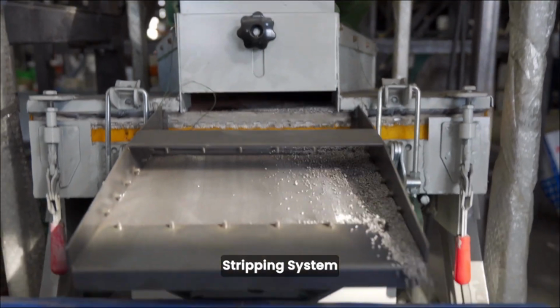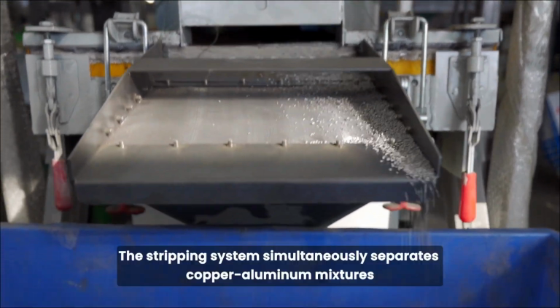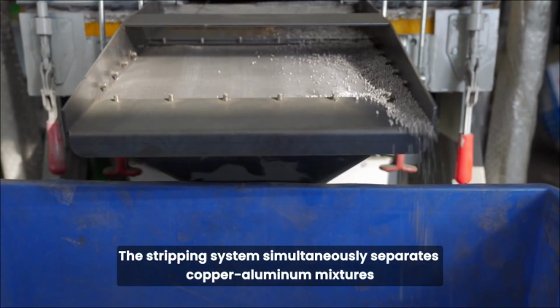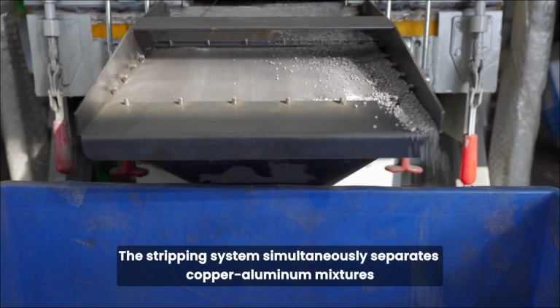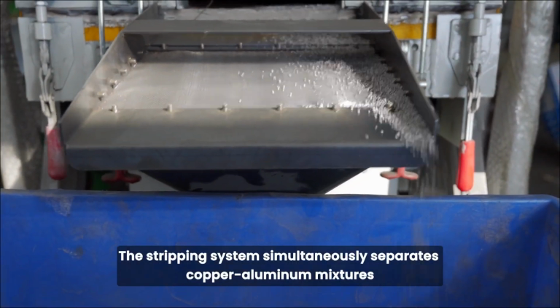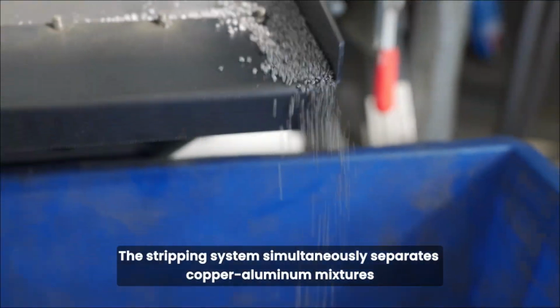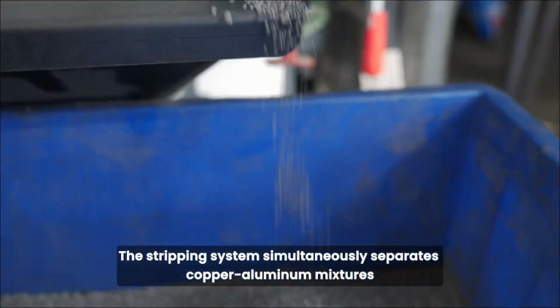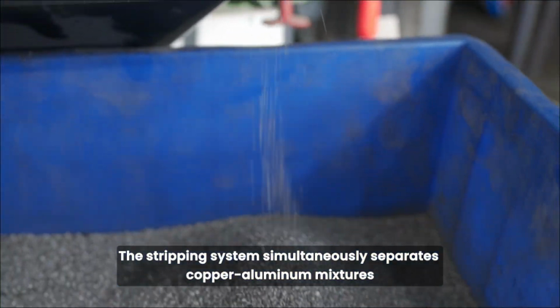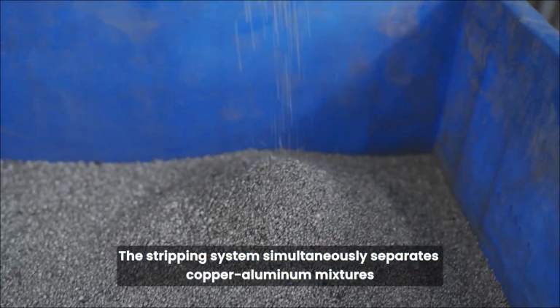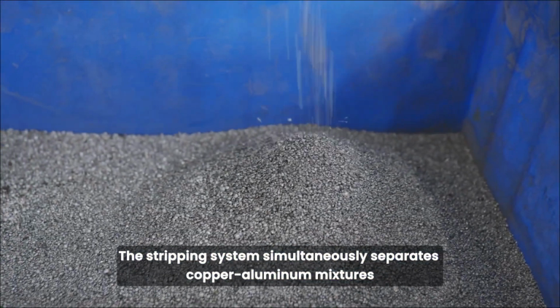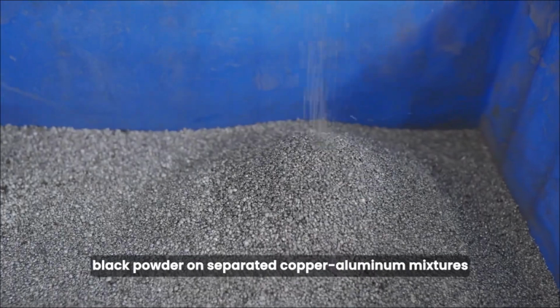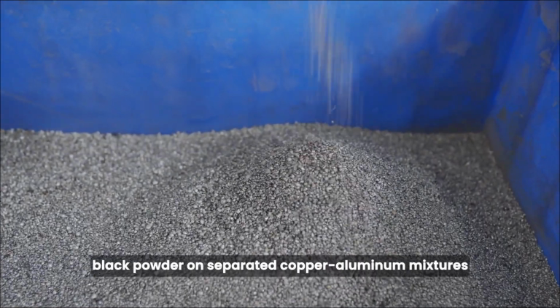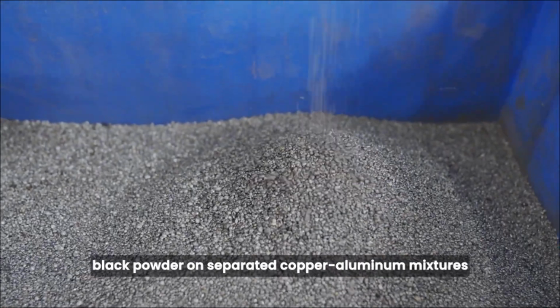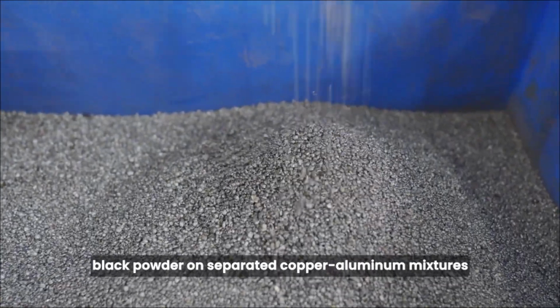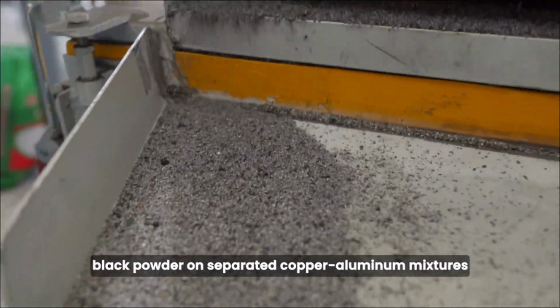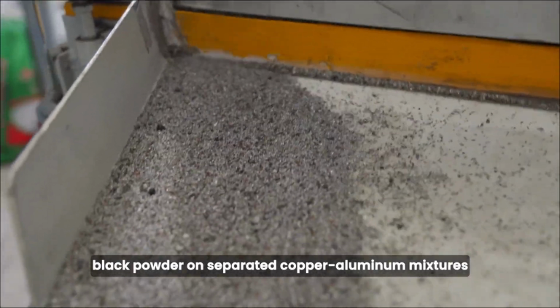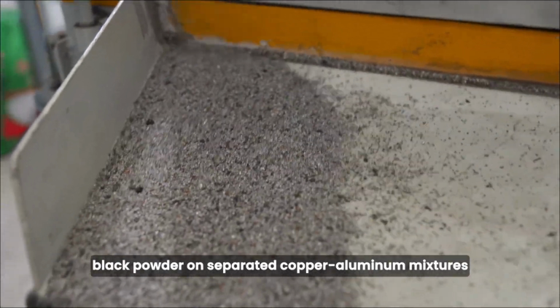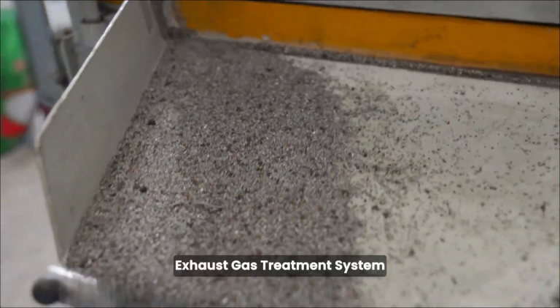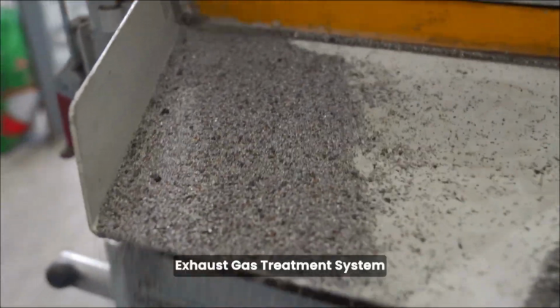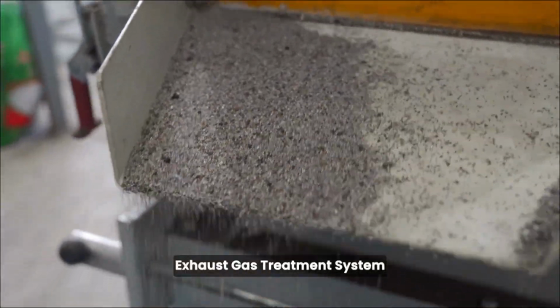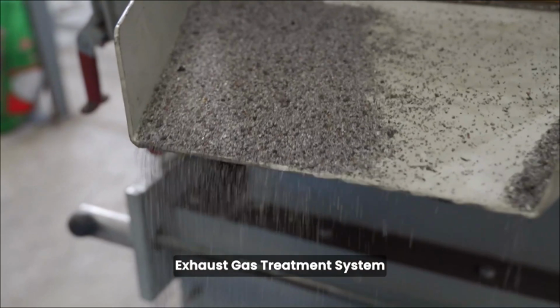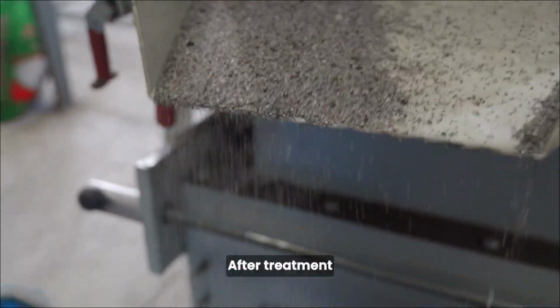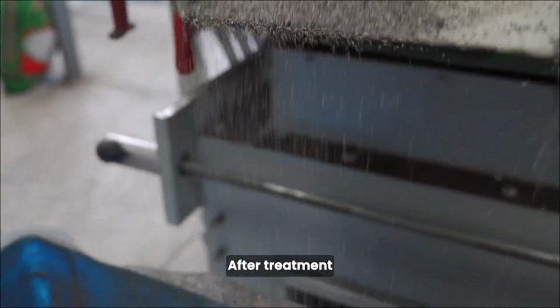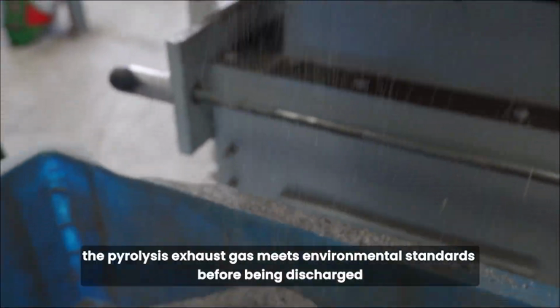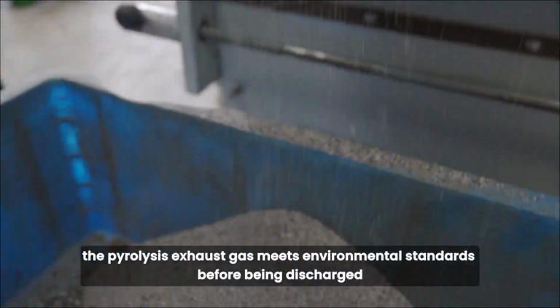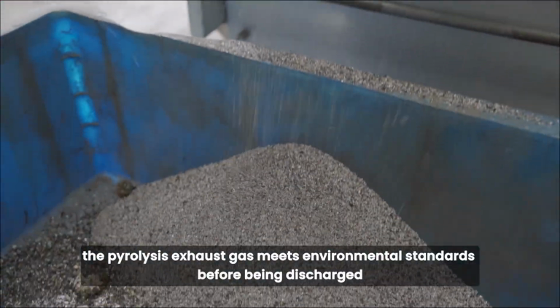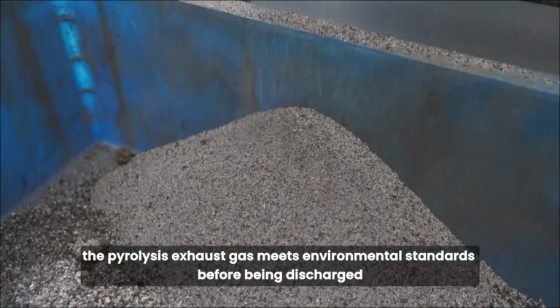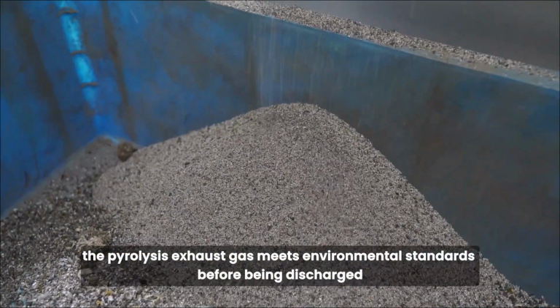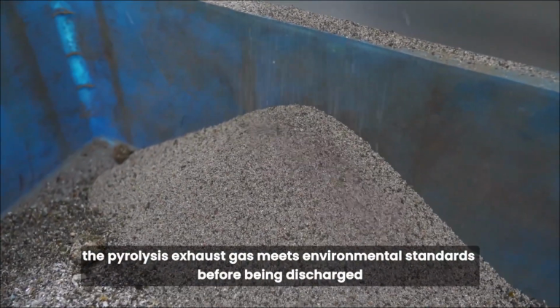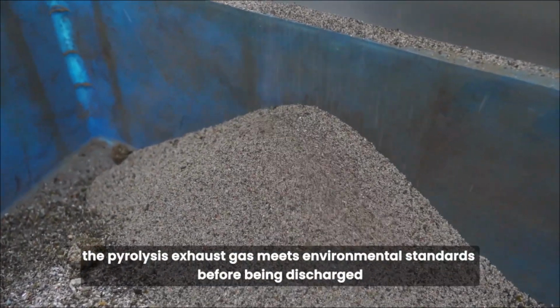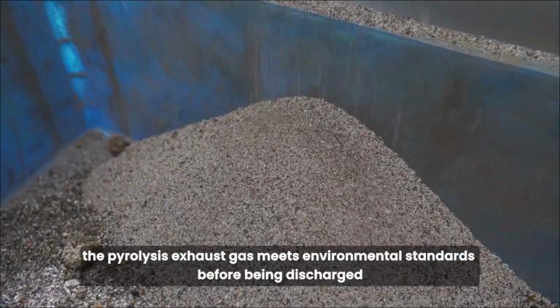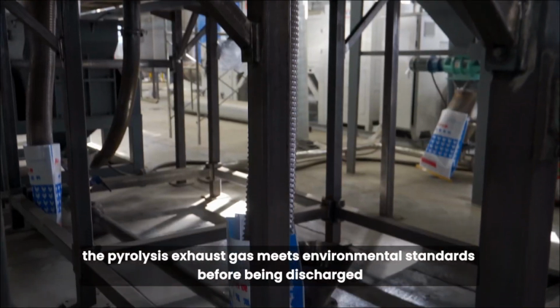The stripping system simultaneously separates copper-aluminum mixtures and black powder from separated copper-aluminum composites. After treatment by the exhaust gas treatment system, the pyrolysis exhaust gas meets environmental standards before being discharged.